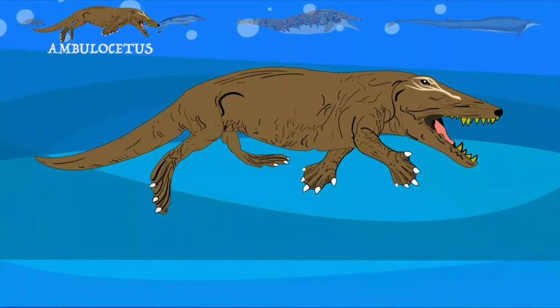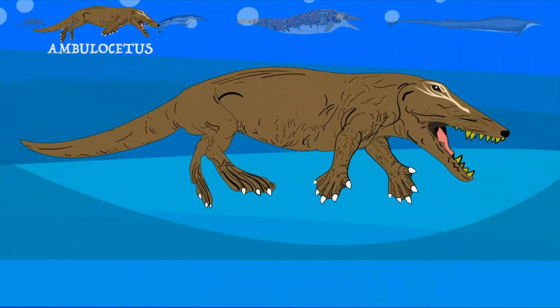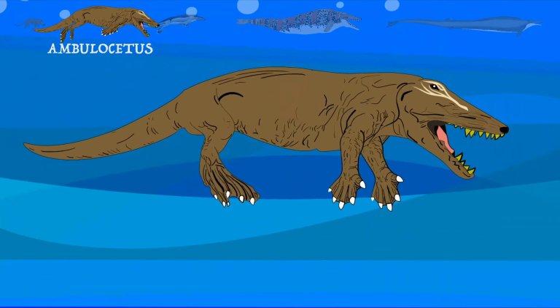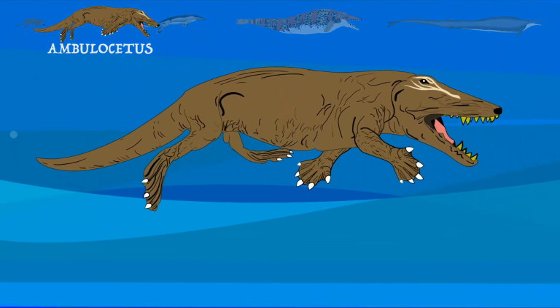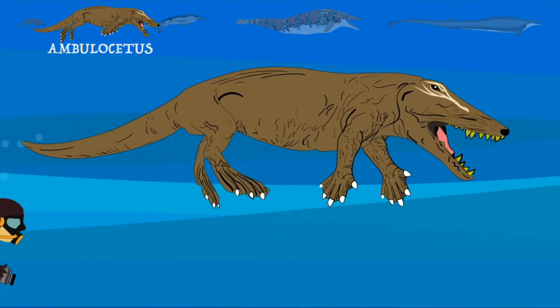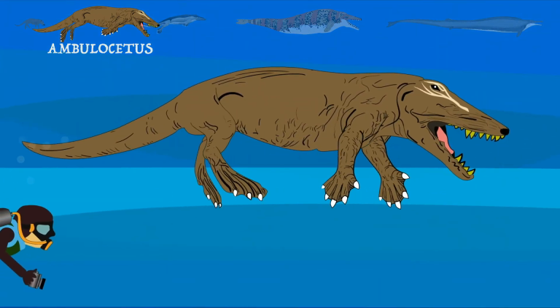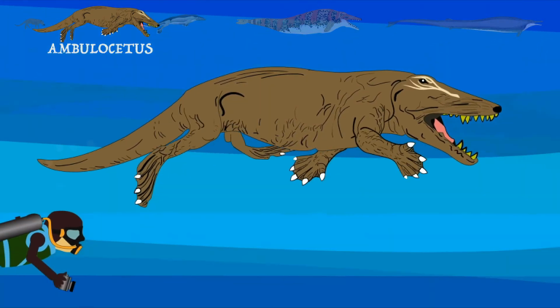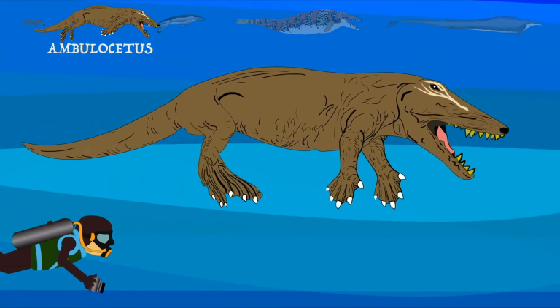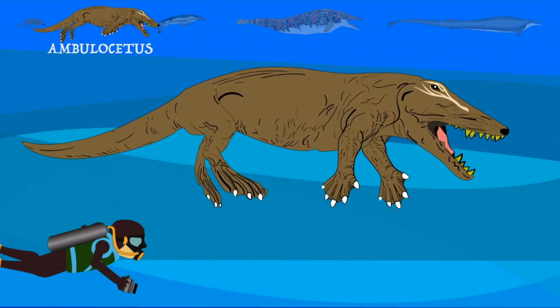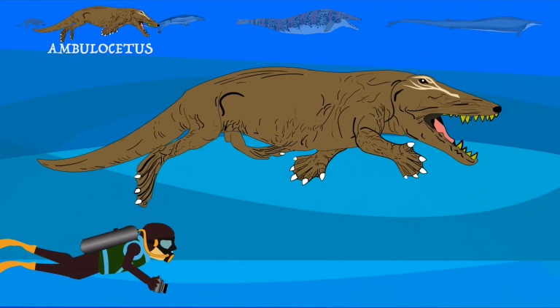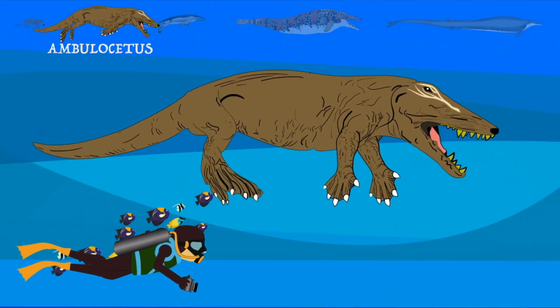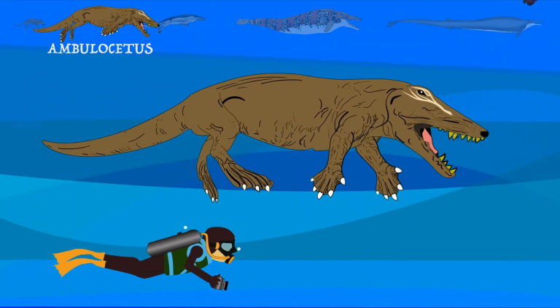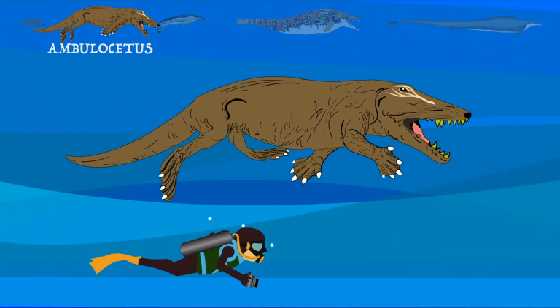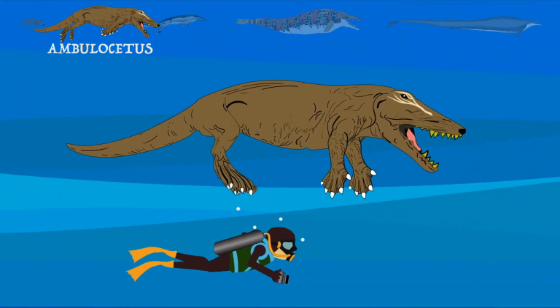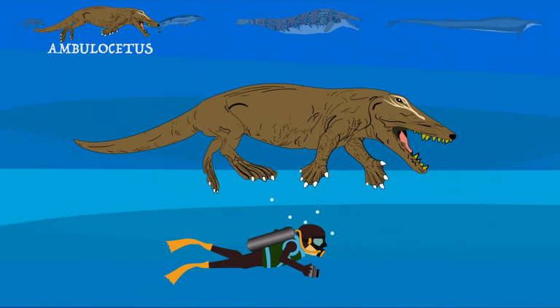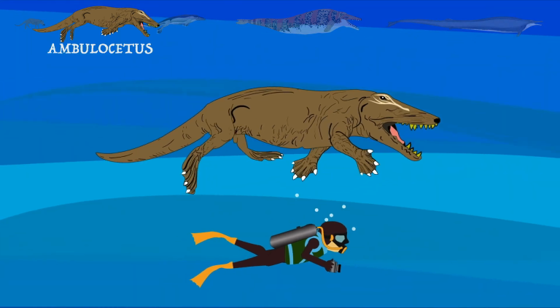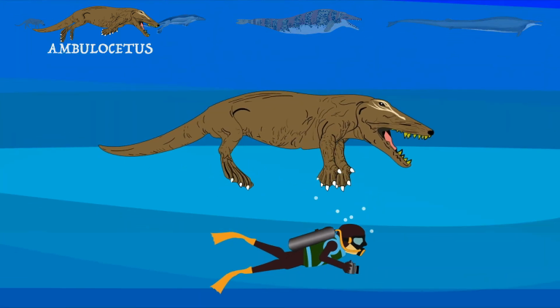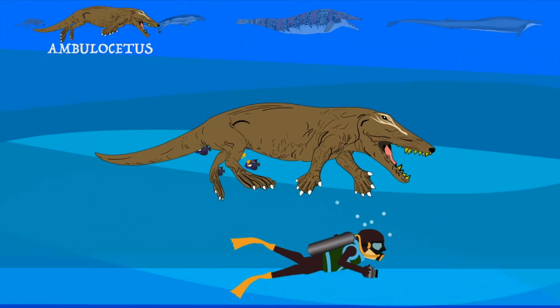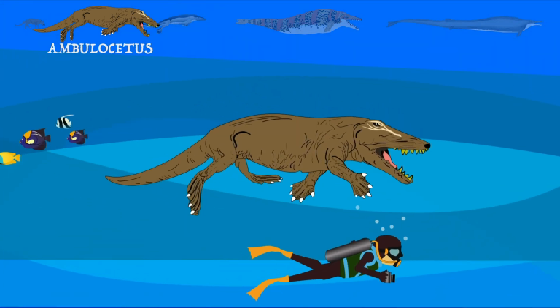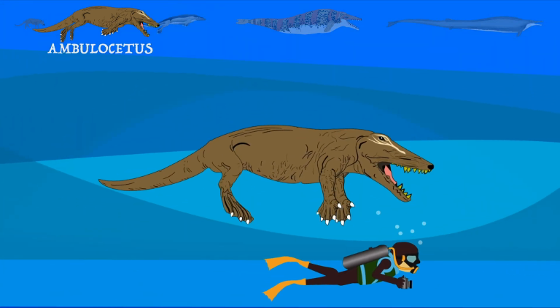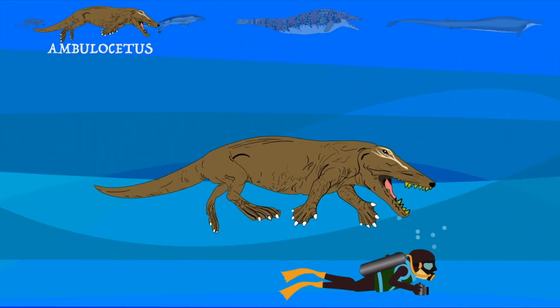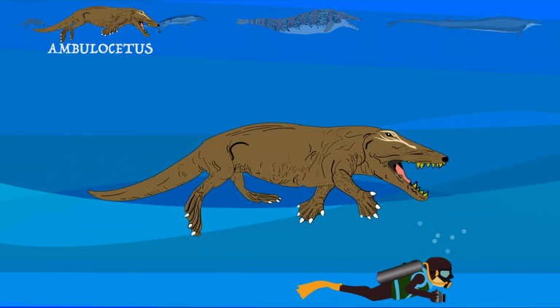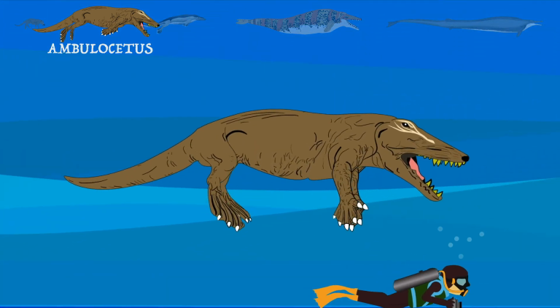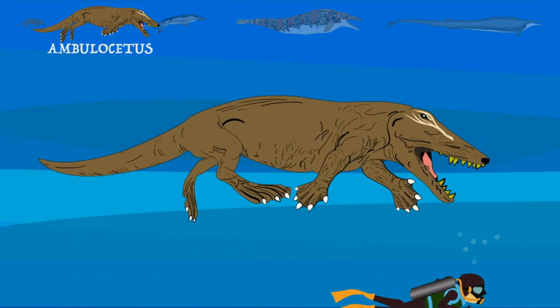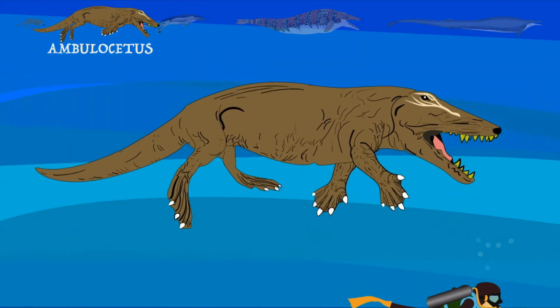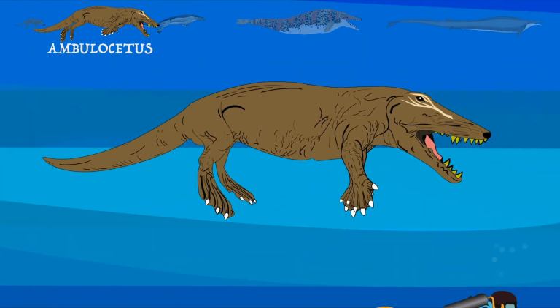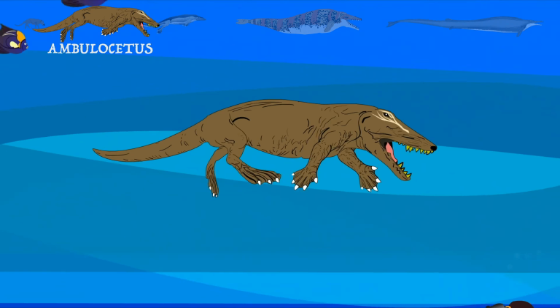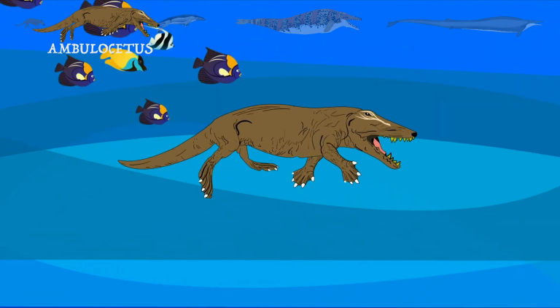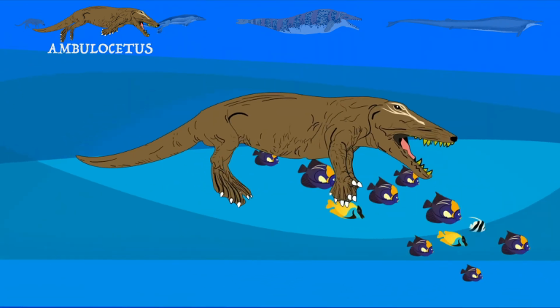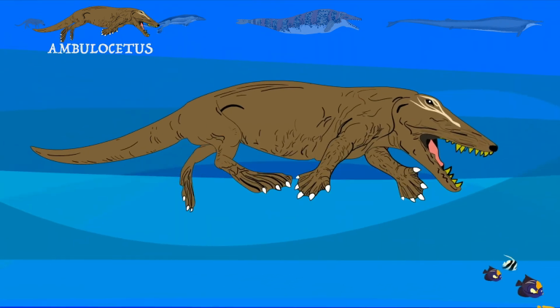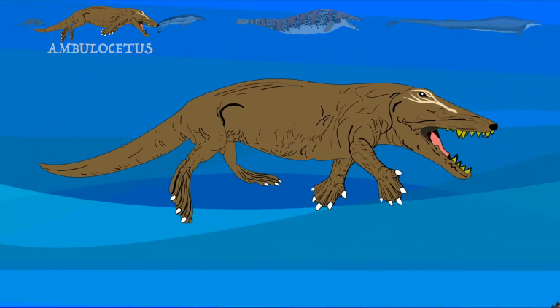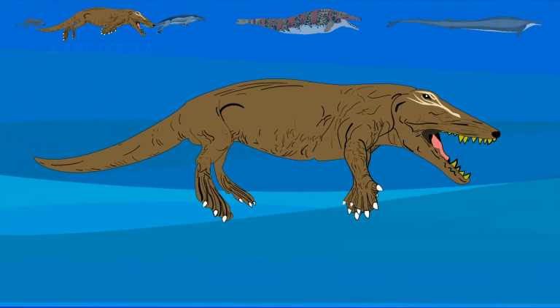Compared to other early whales like Indohyus and Pakicetus, Ambulocetus looks like it lived a more aquatic lifestyle. Its legs are shorter, and its hands and feet are enlarged like paddles. Its tail is longer and more muscular, too.